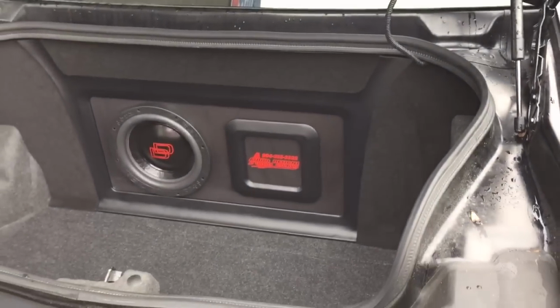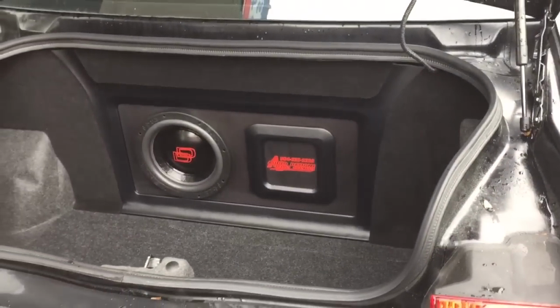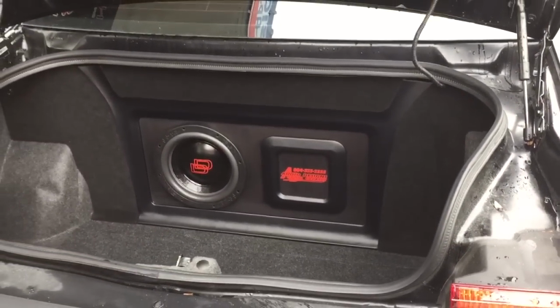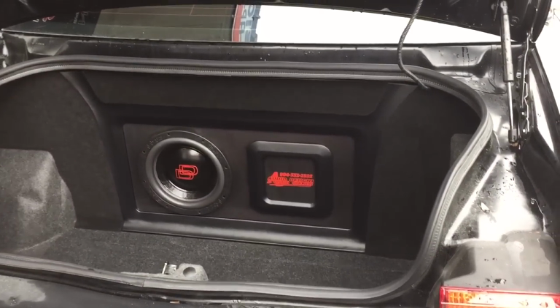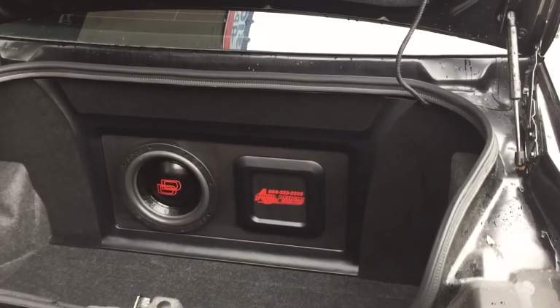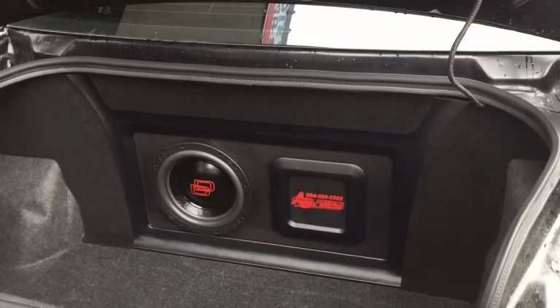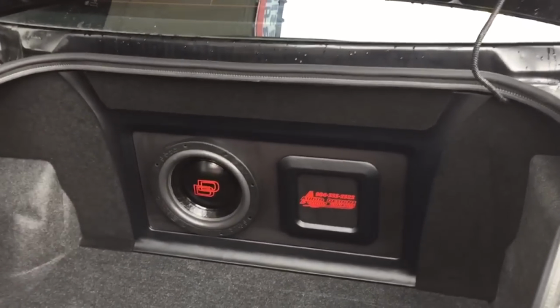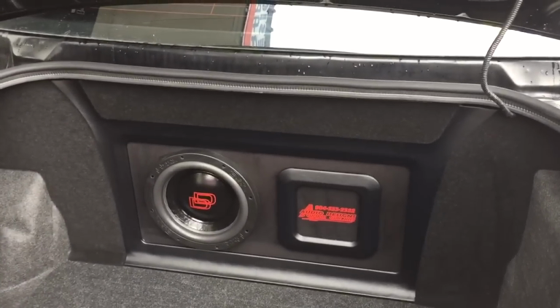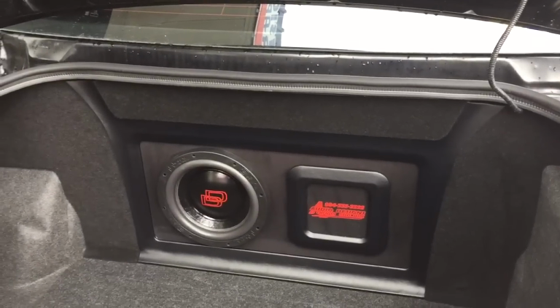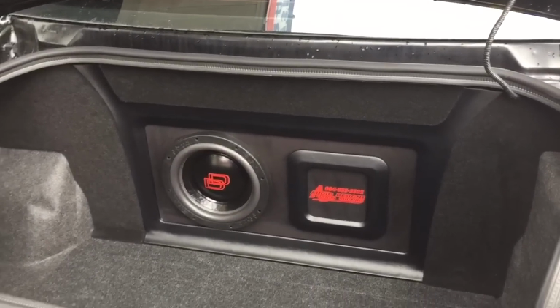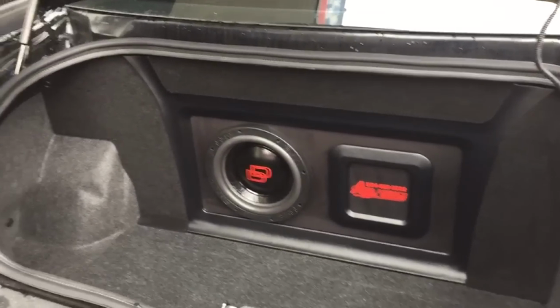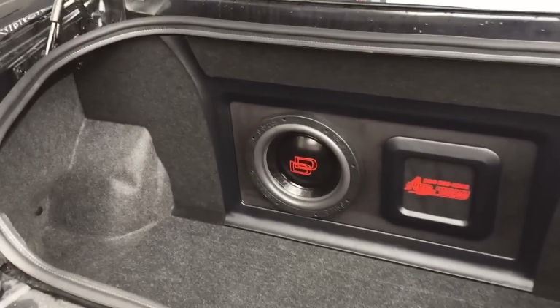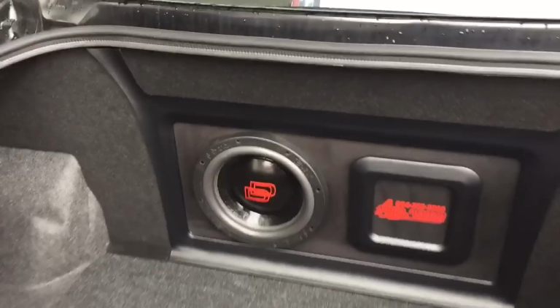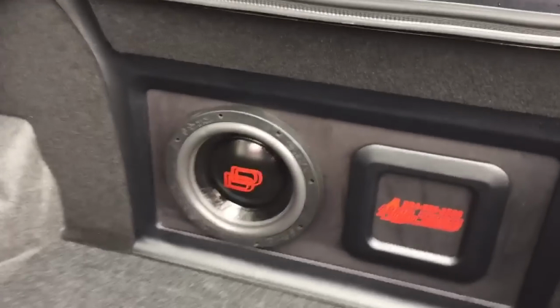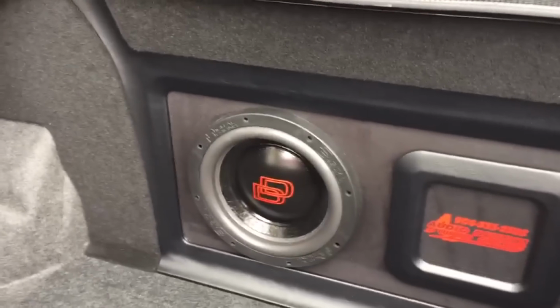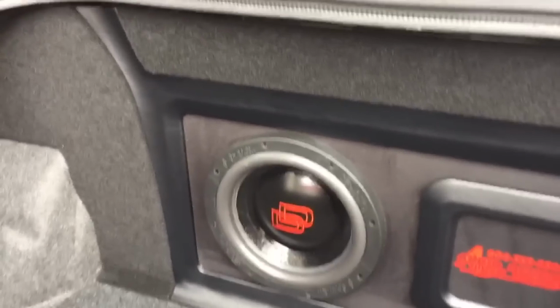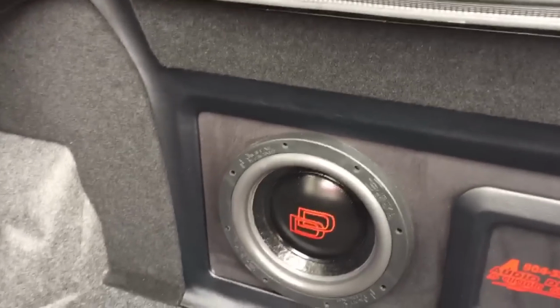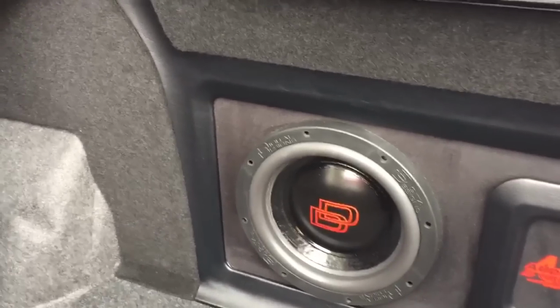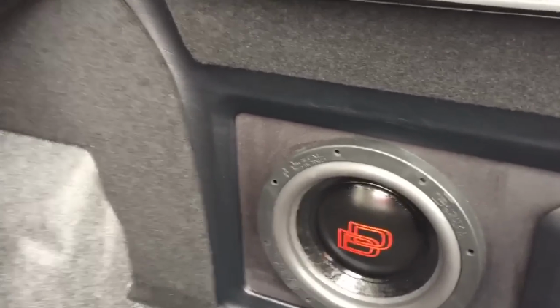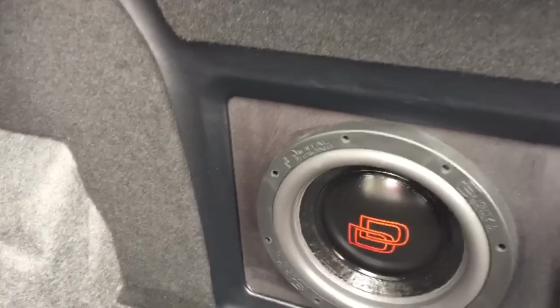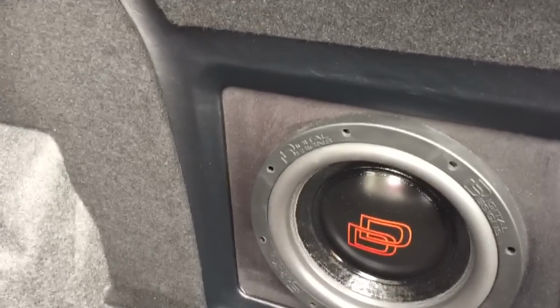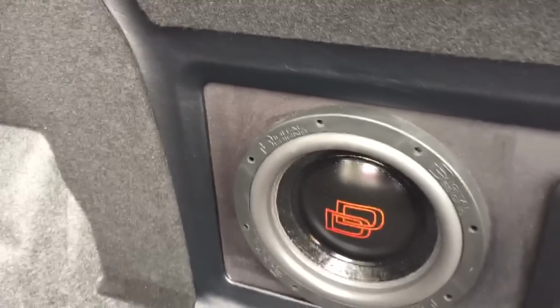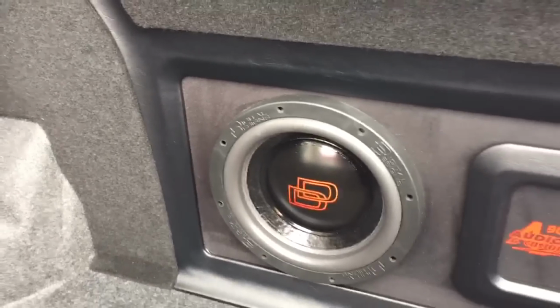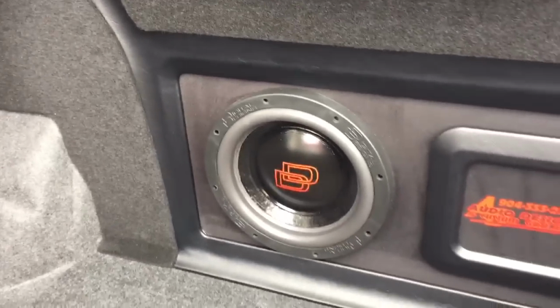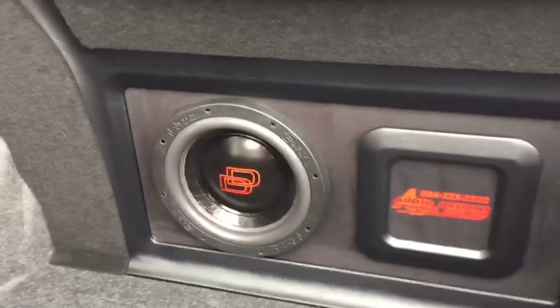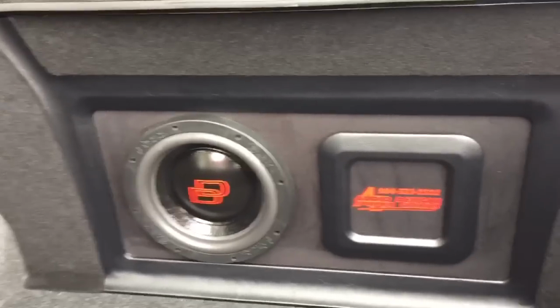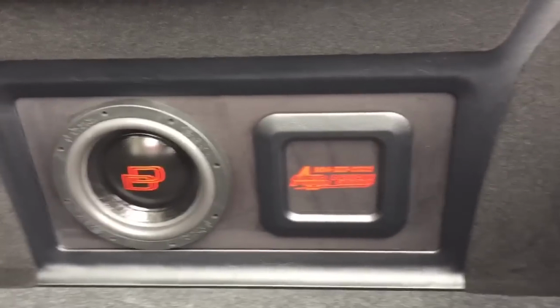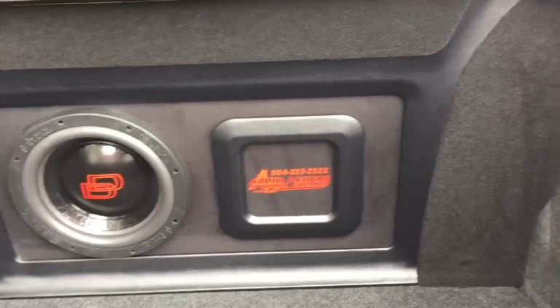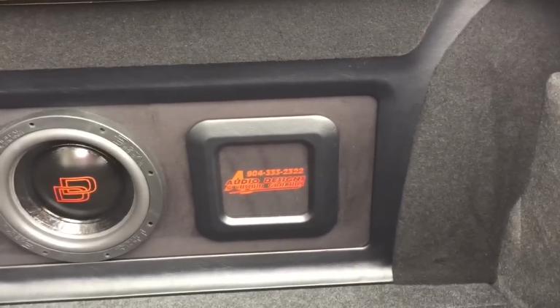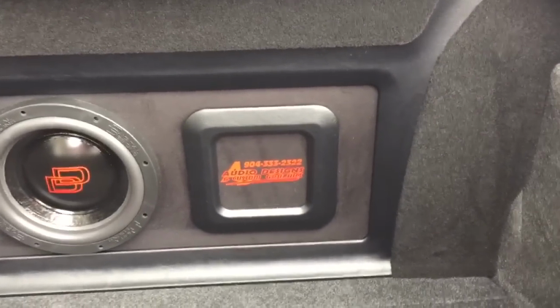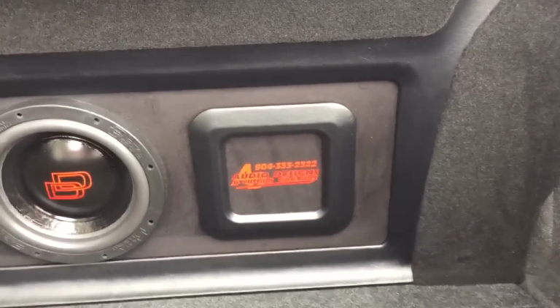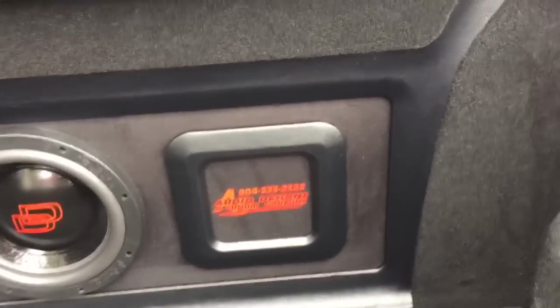We did a custom setup here. We did some vinyl, some suede, some carpet. We used a 72-degree chamfer bit. We've got our logo in there.